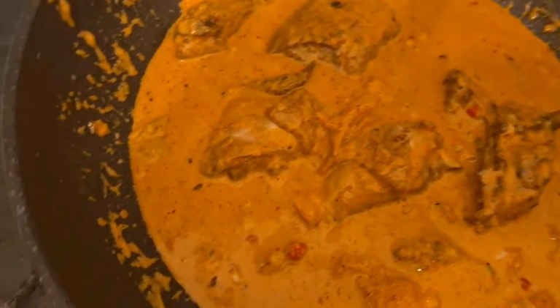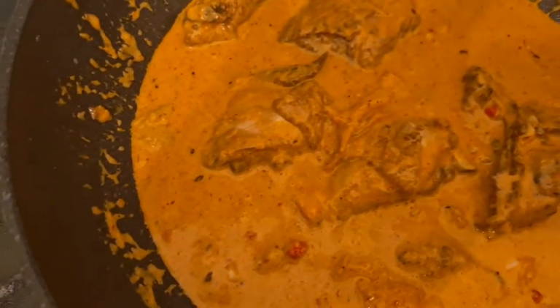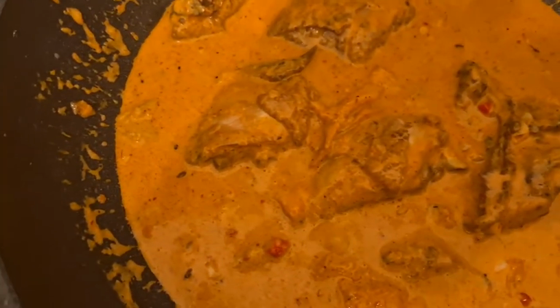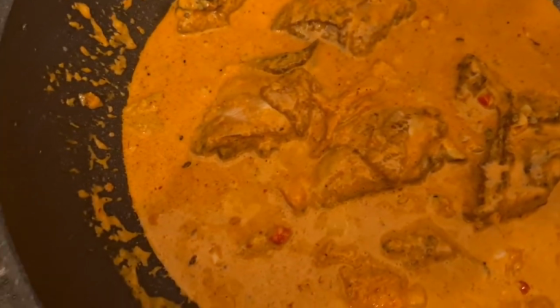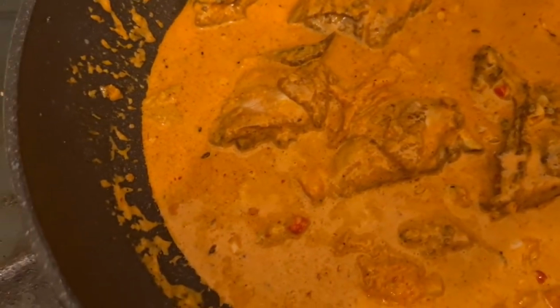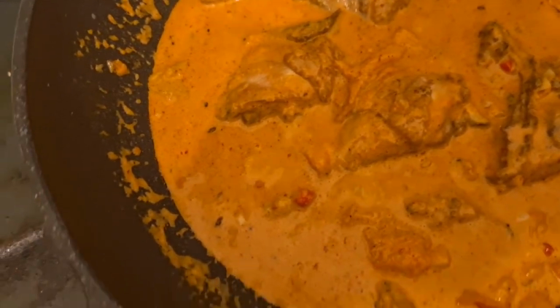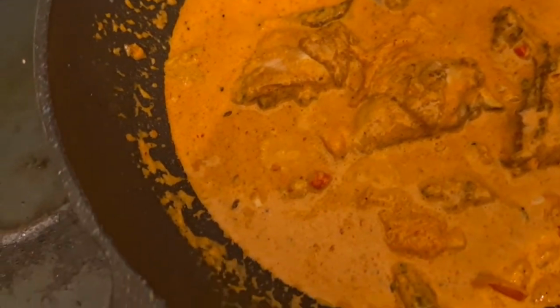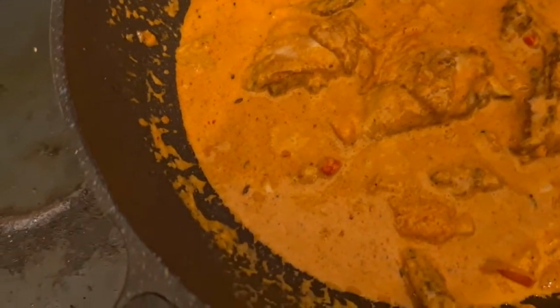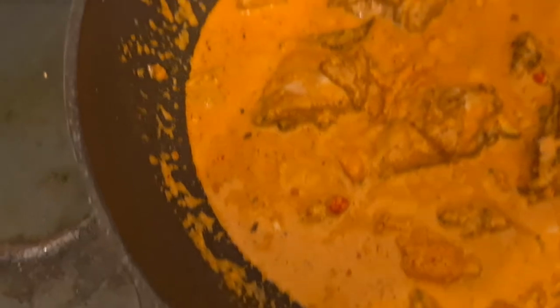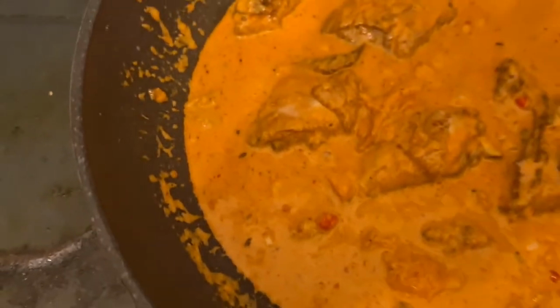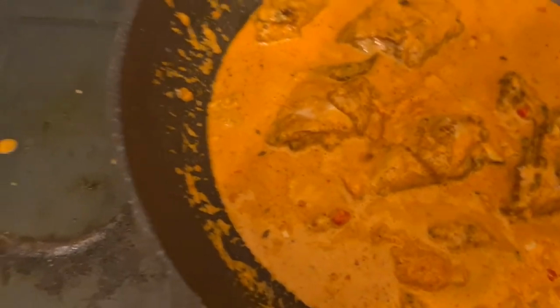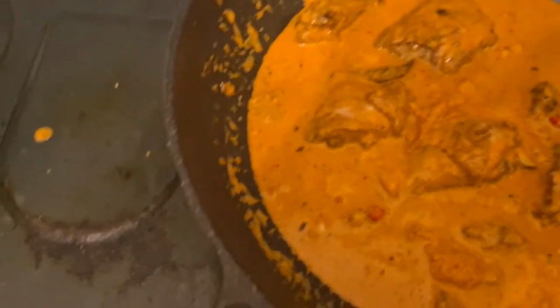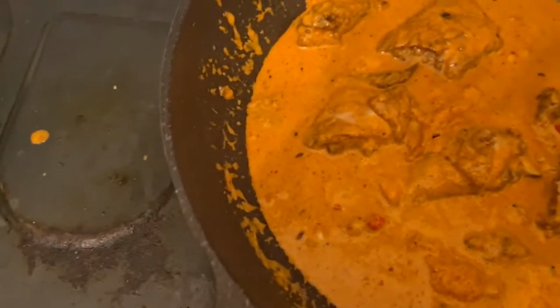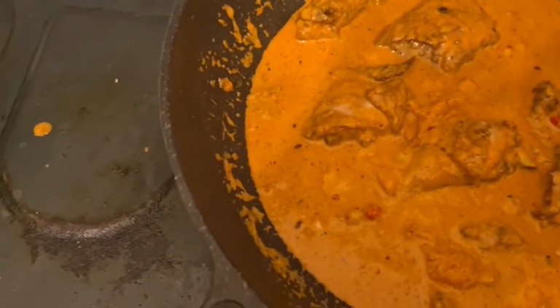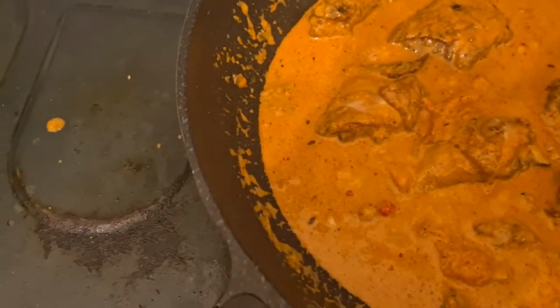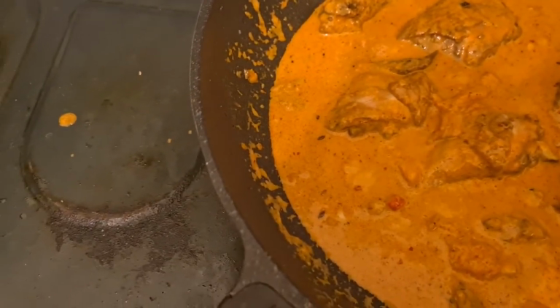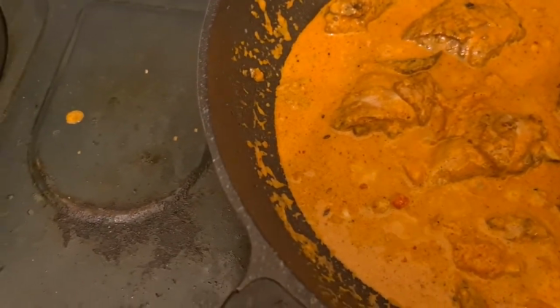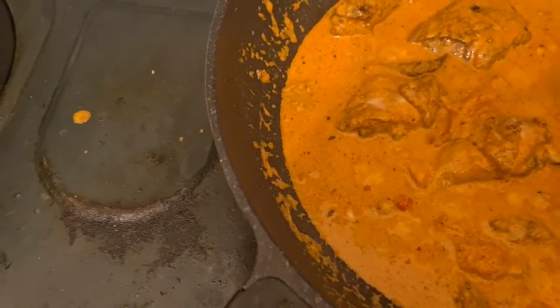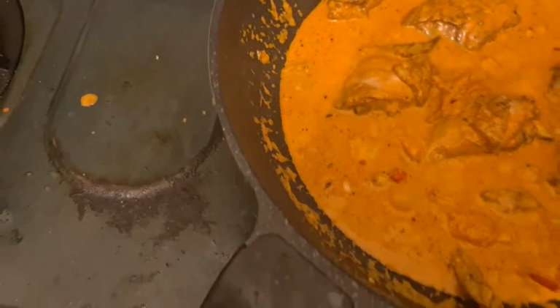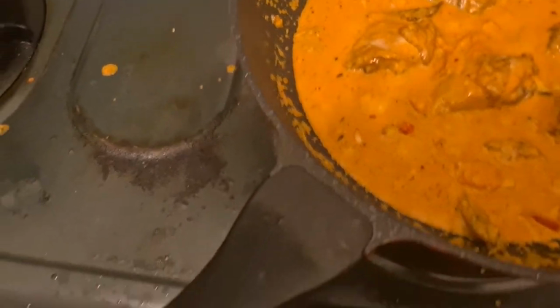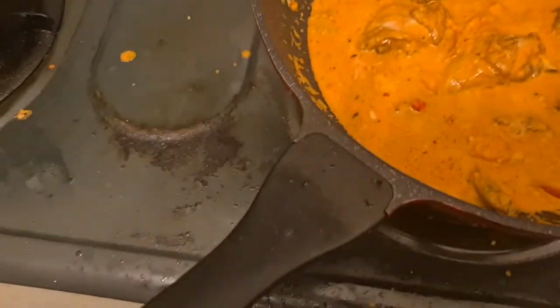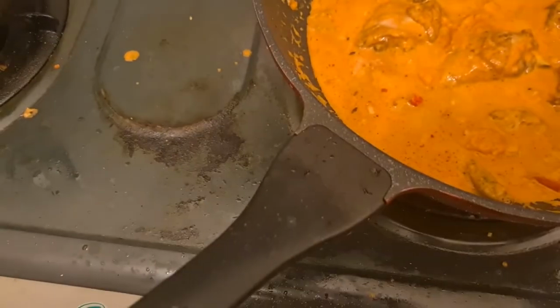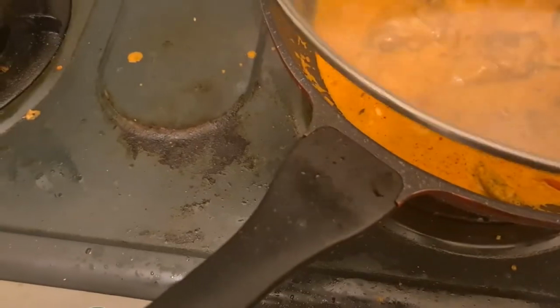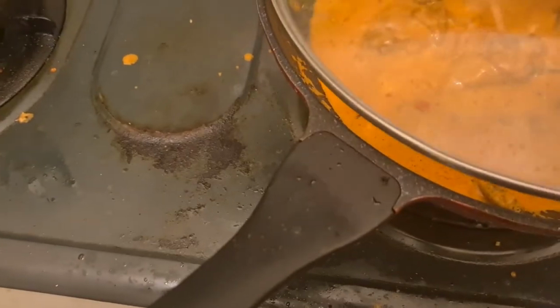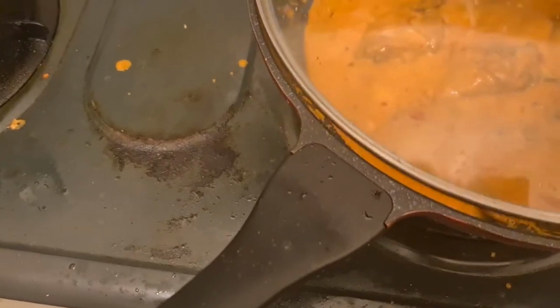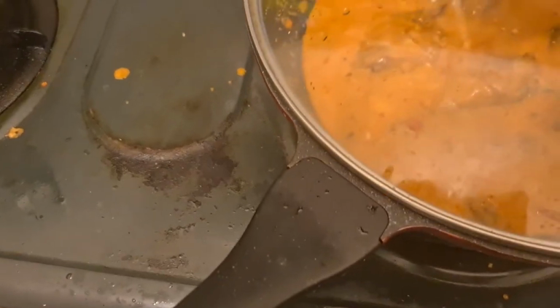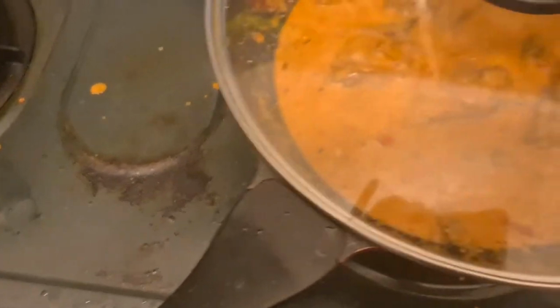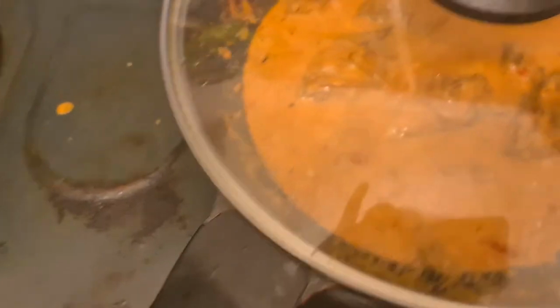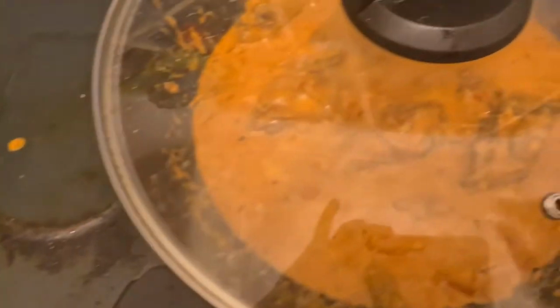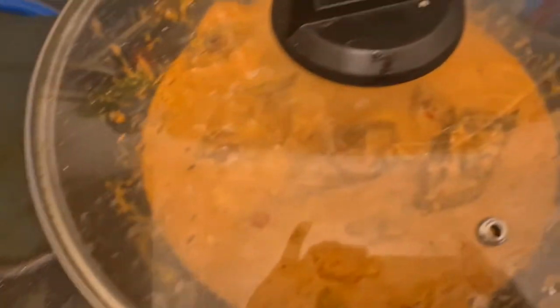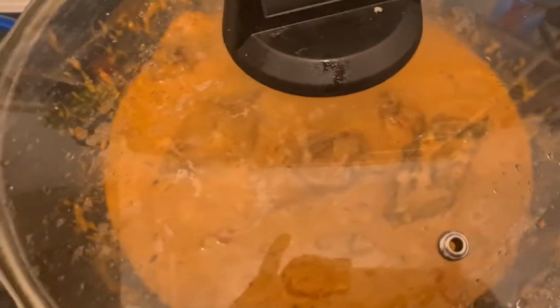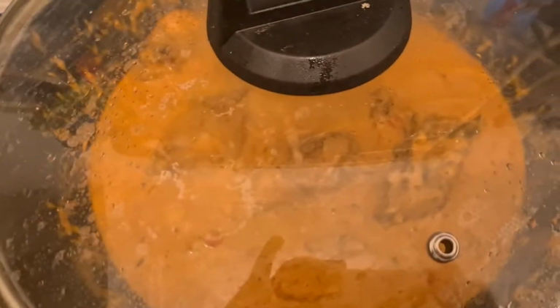Now I'm just going to cover it and let it go for a bit. Let's see.